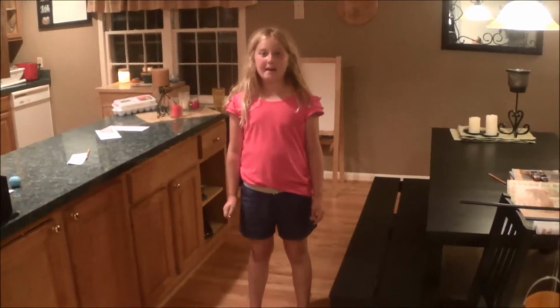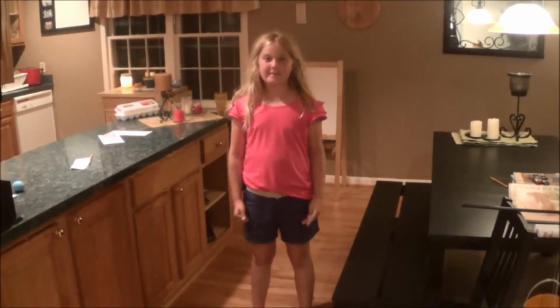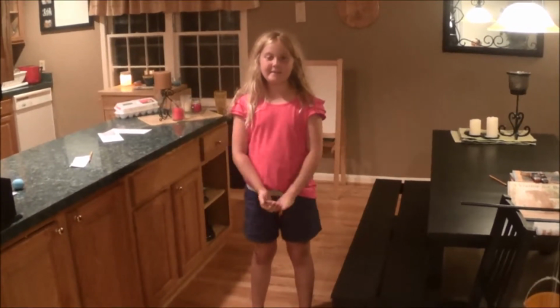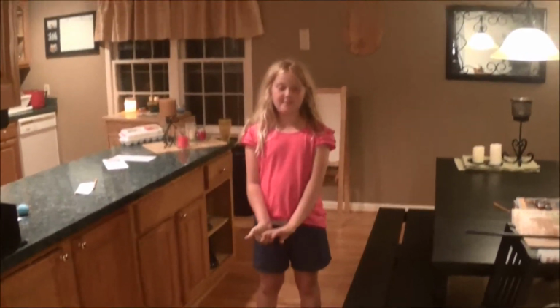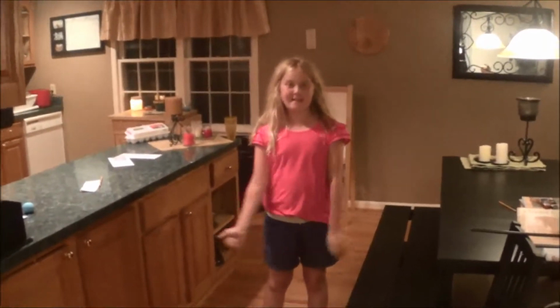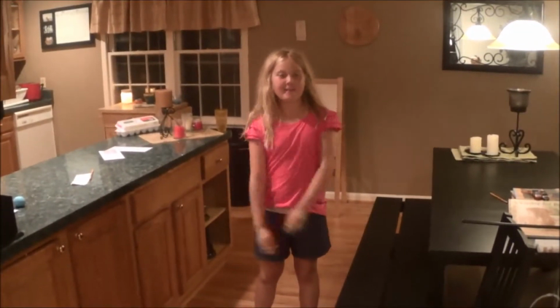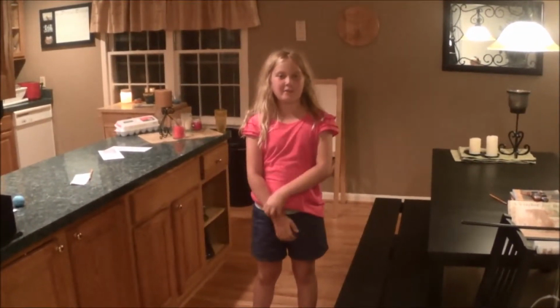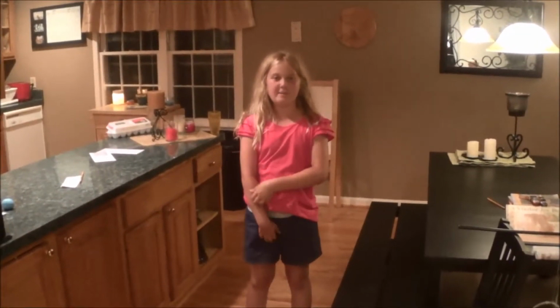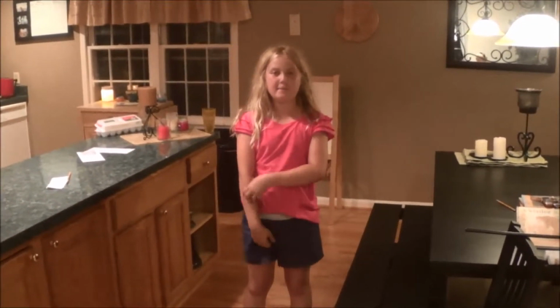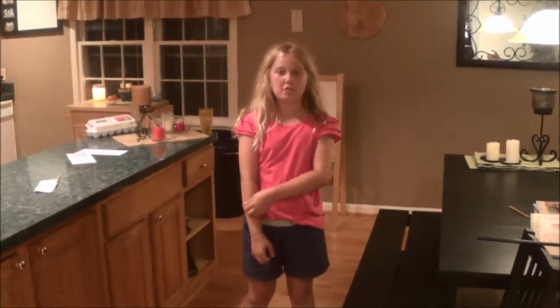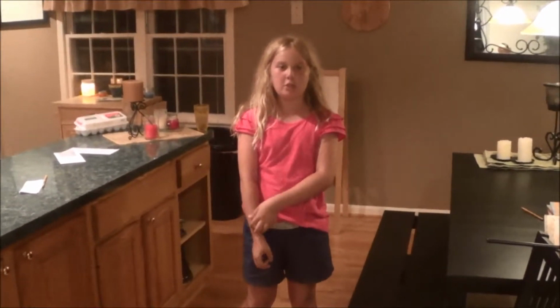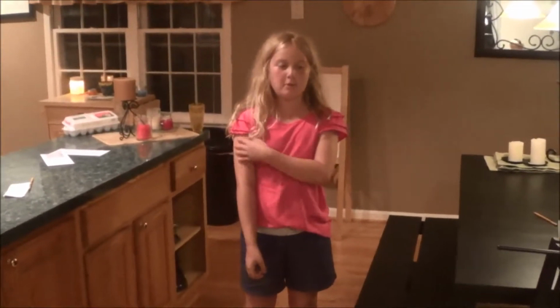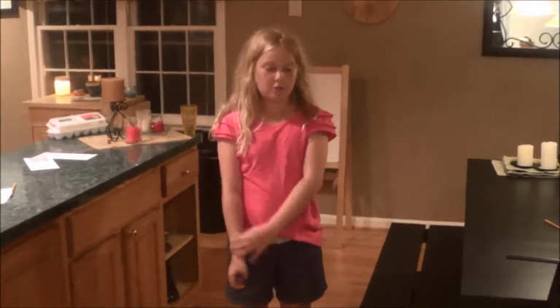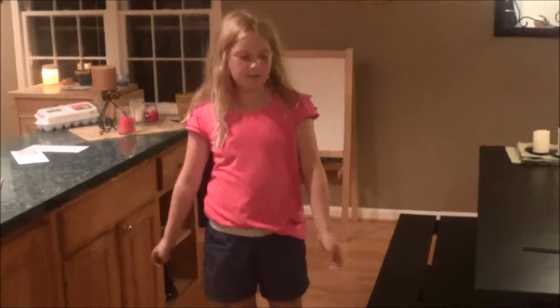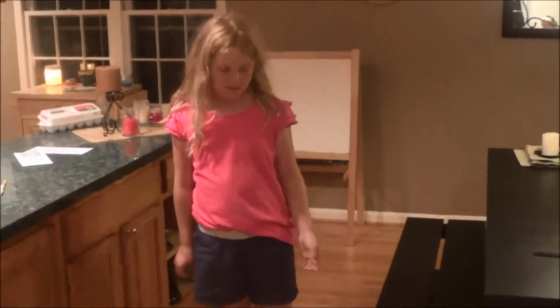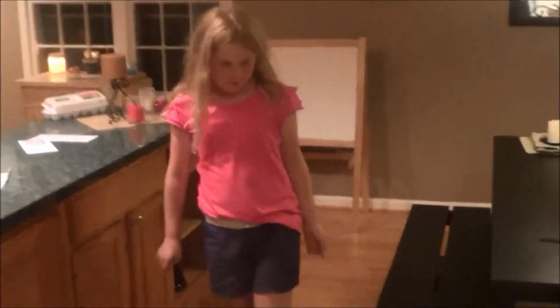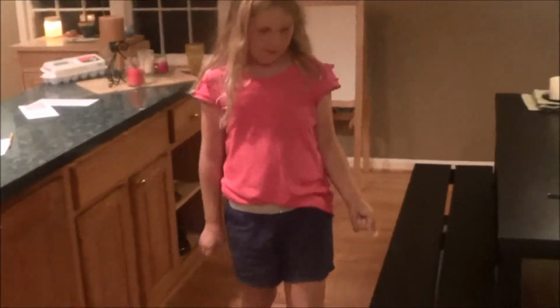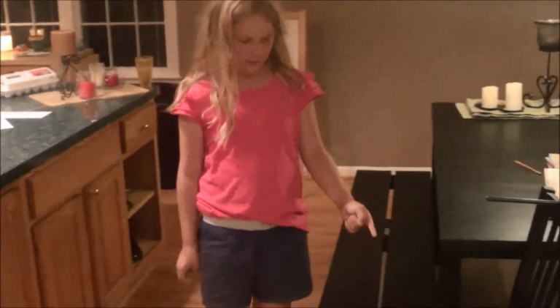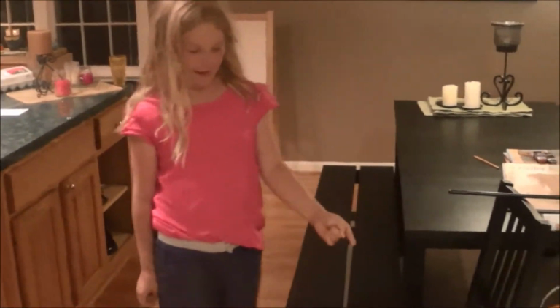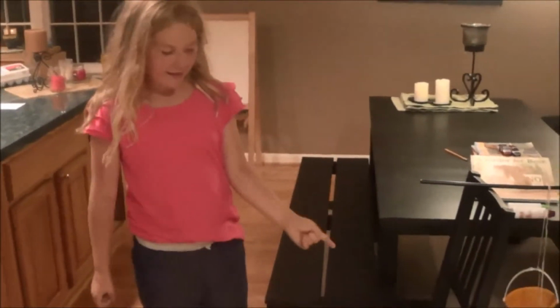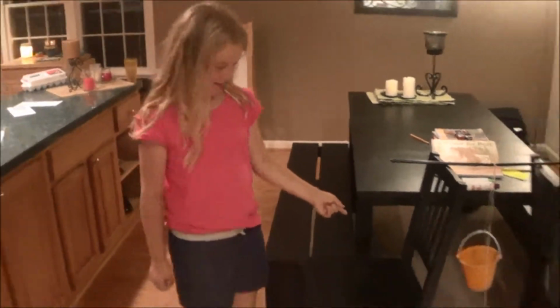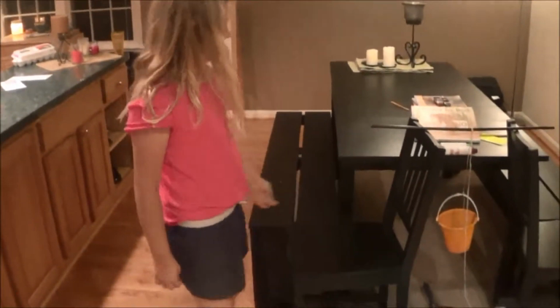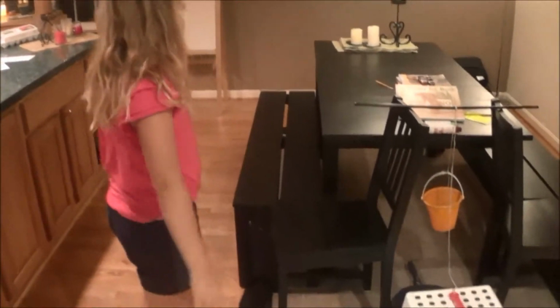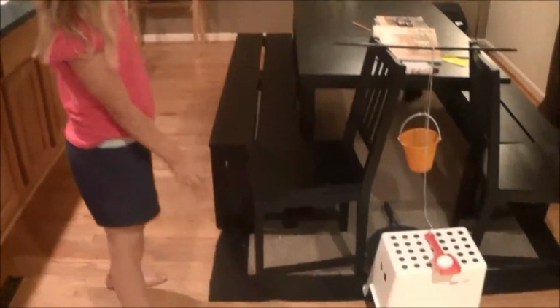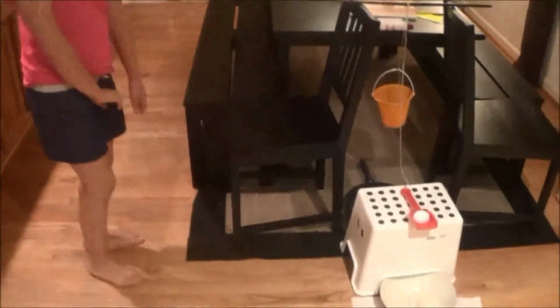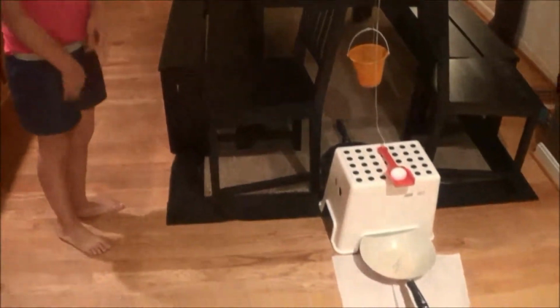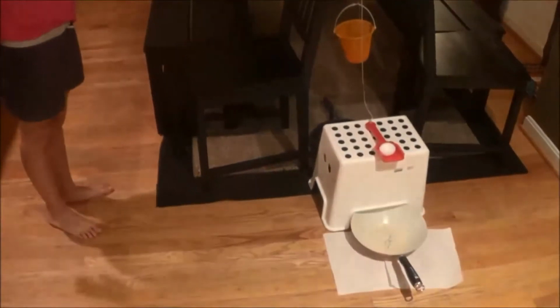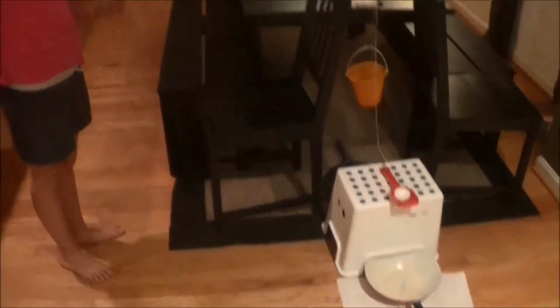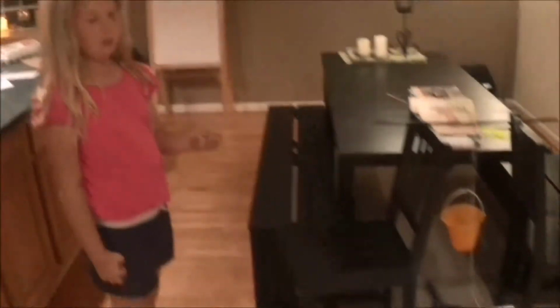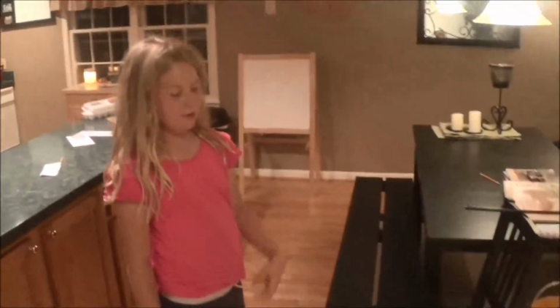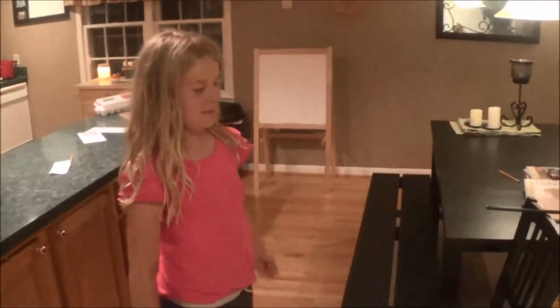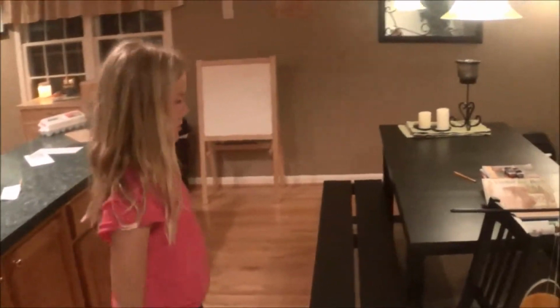Hi, my name is Laura Moon, and today I'm going to be showing you my simple machines that are great project. I'm going to be cracking an egg. Please let me show you the simple machines I'll be using in my project.